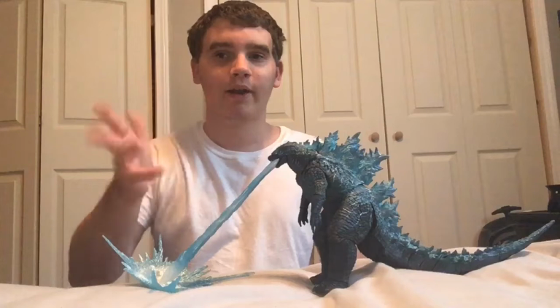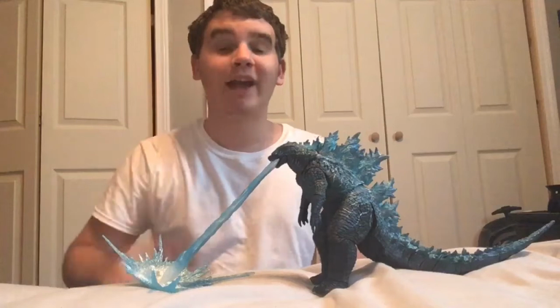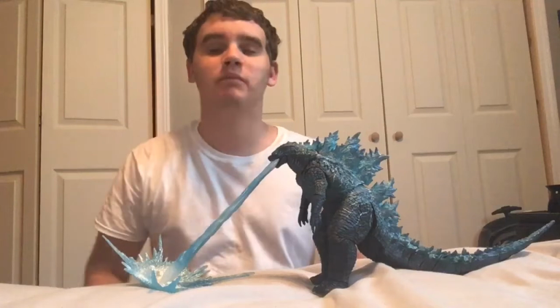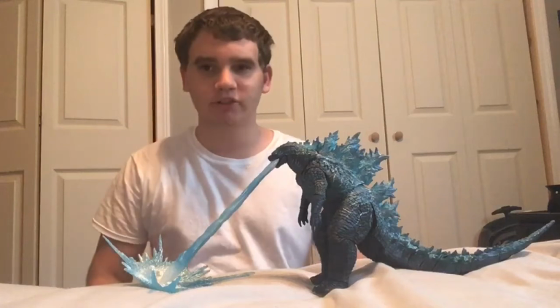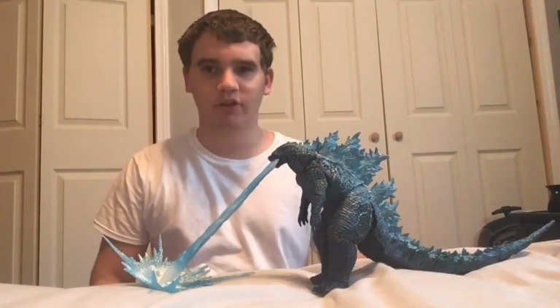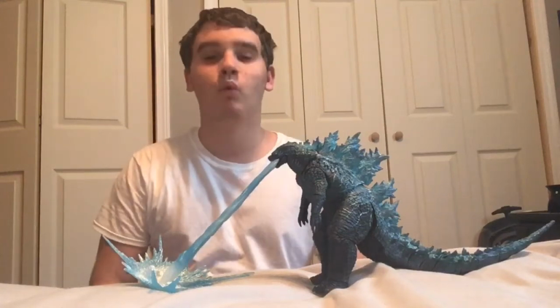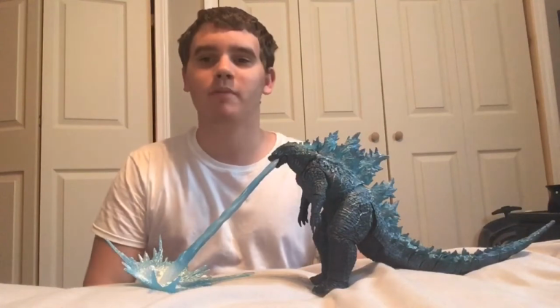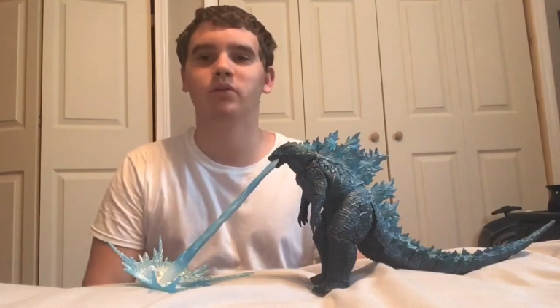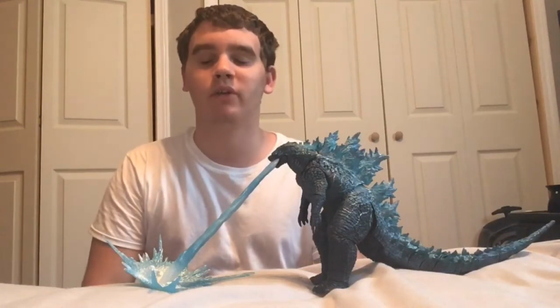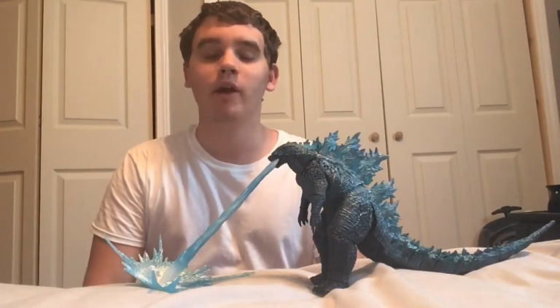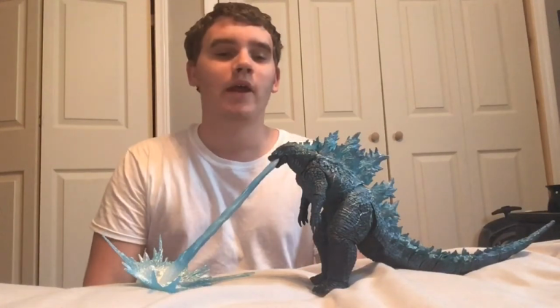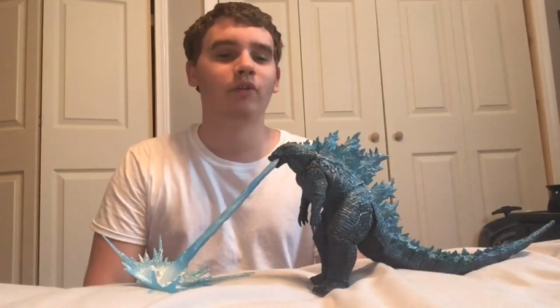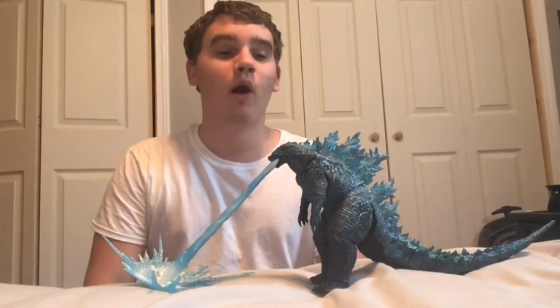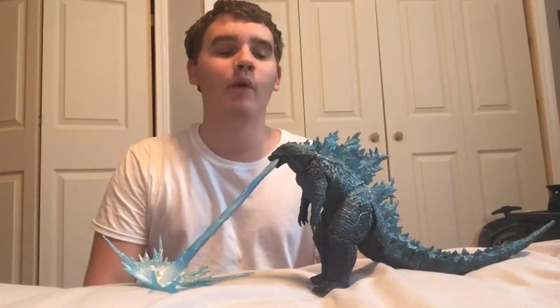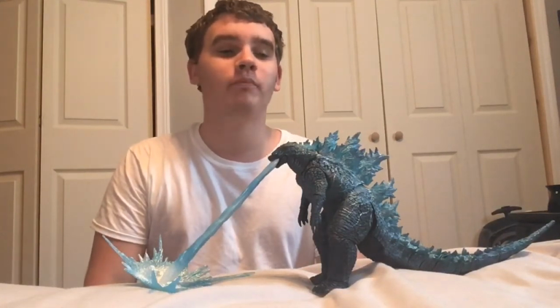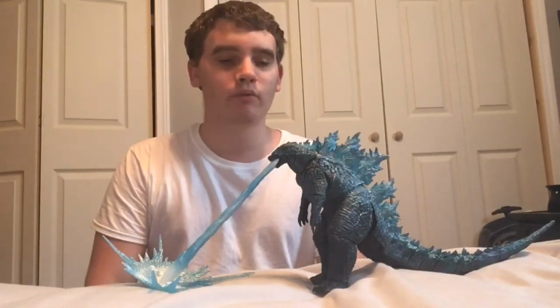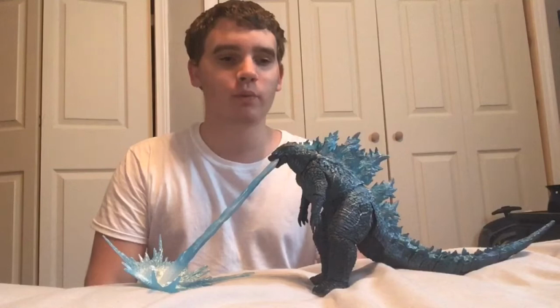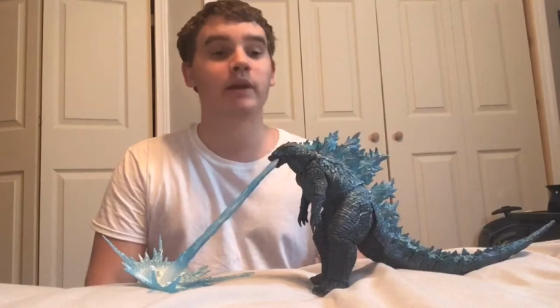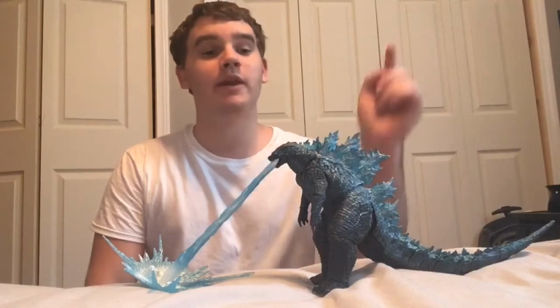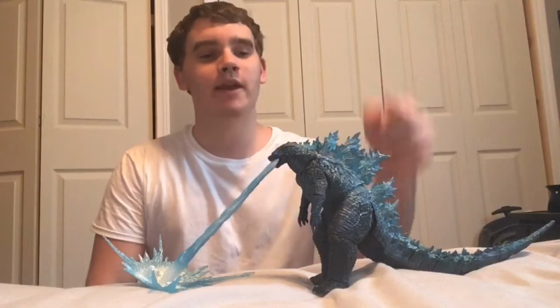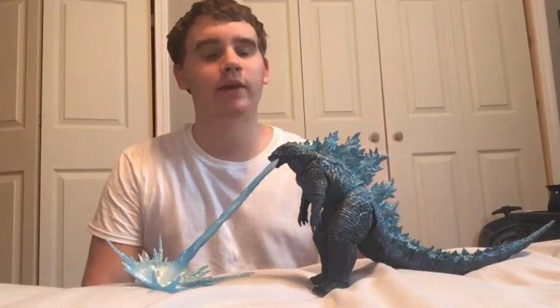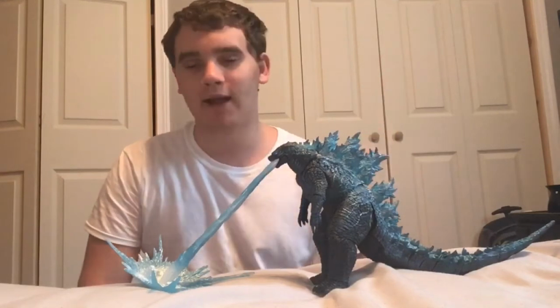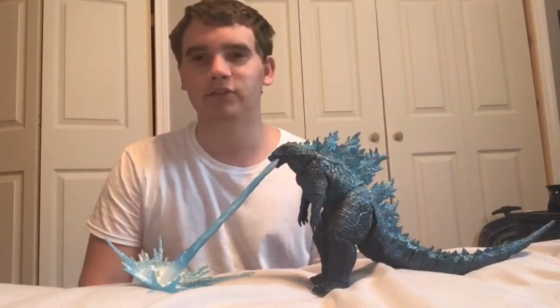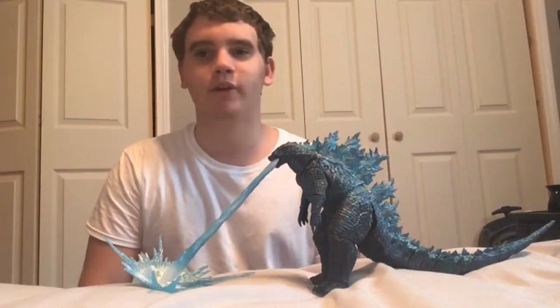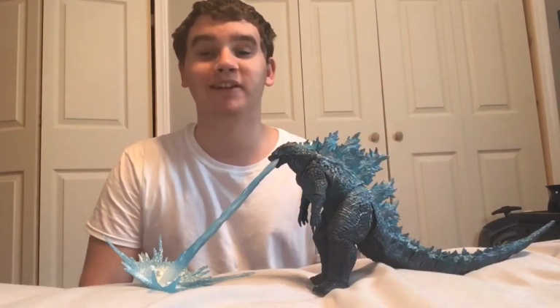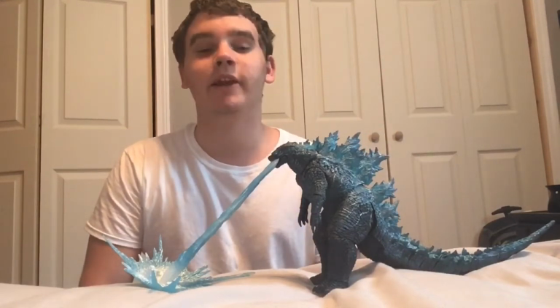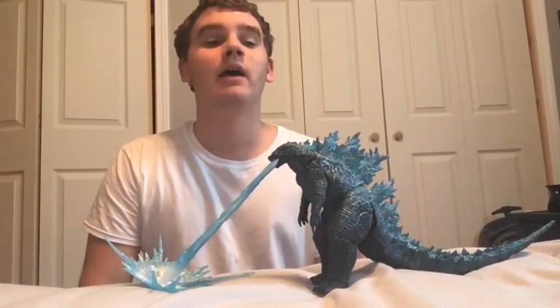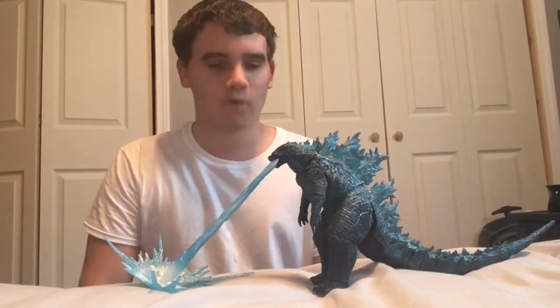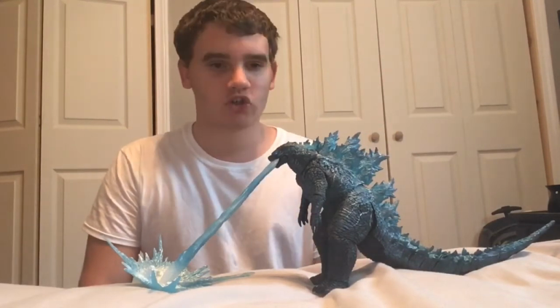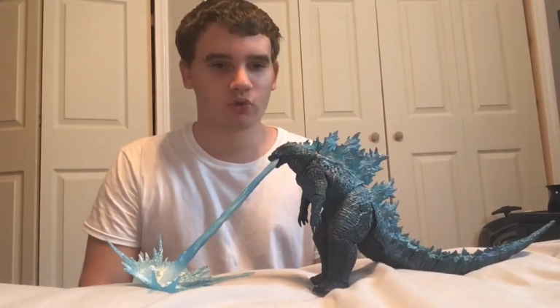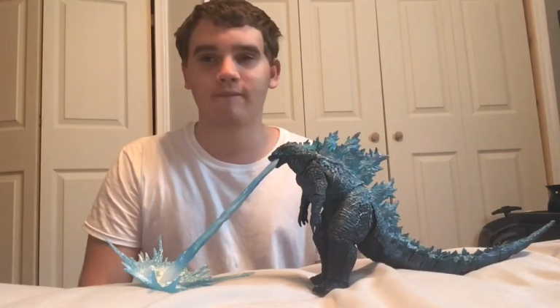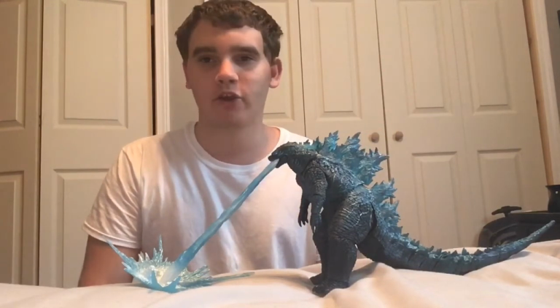Hey guys, Pretzel here. Welcome back to another video. In this video, I will be reviewing the NECA Godzilla 2019 version 2 figure.